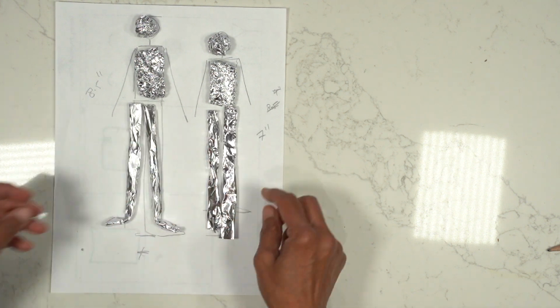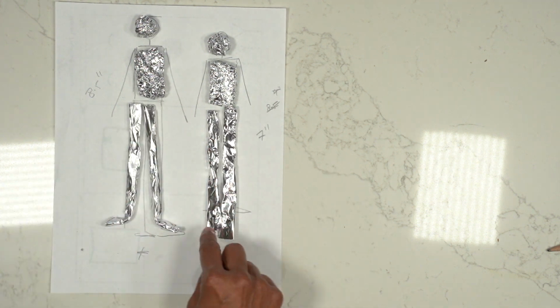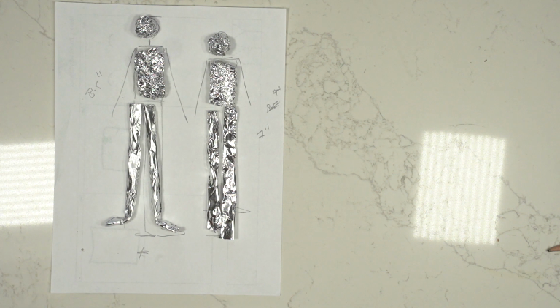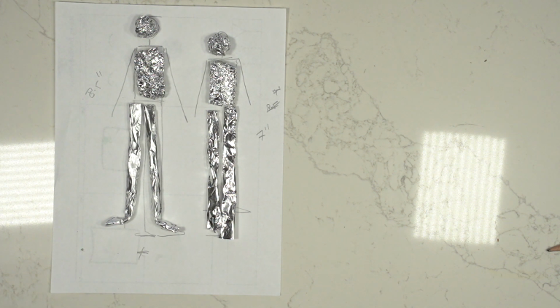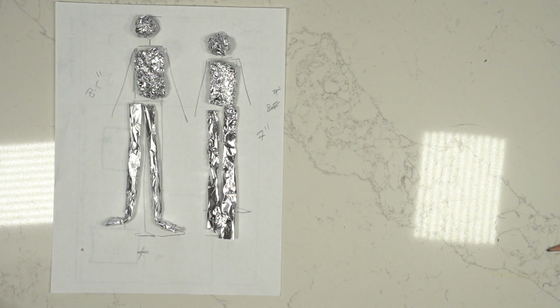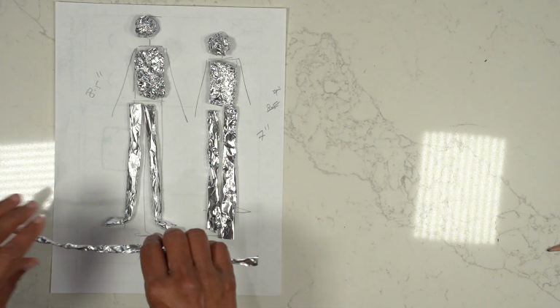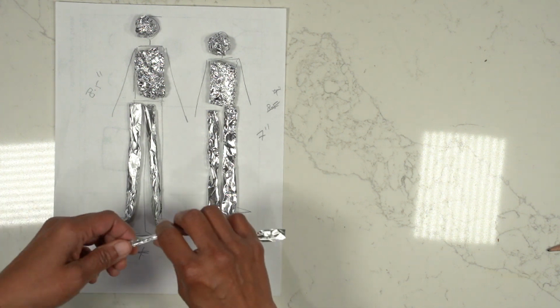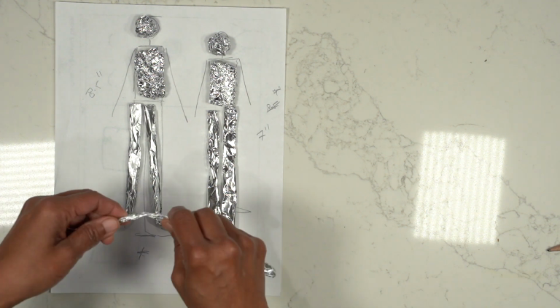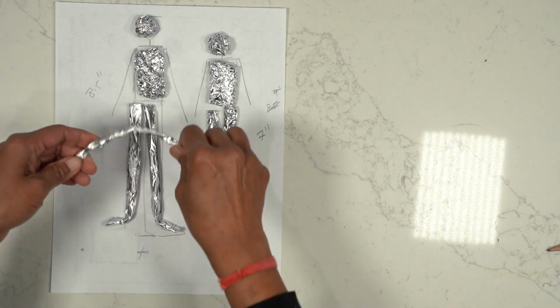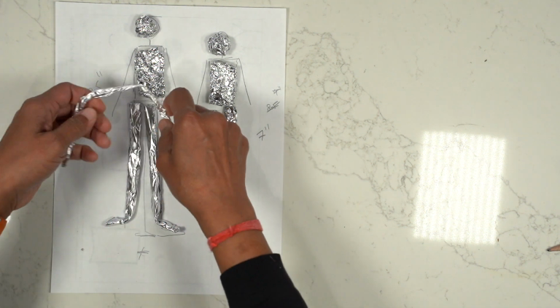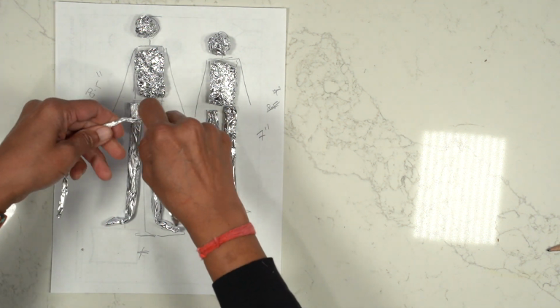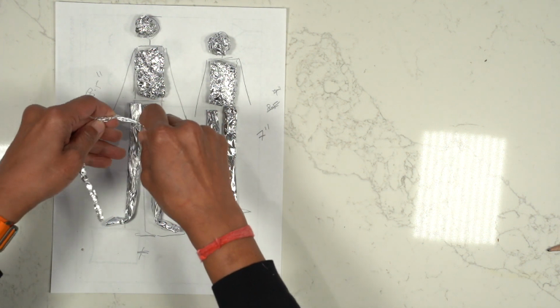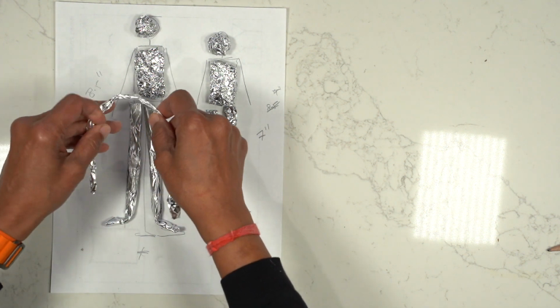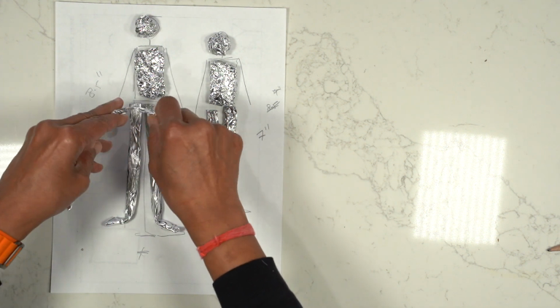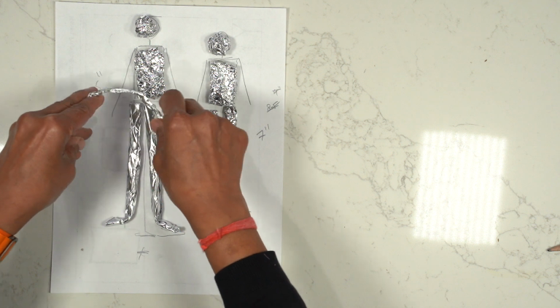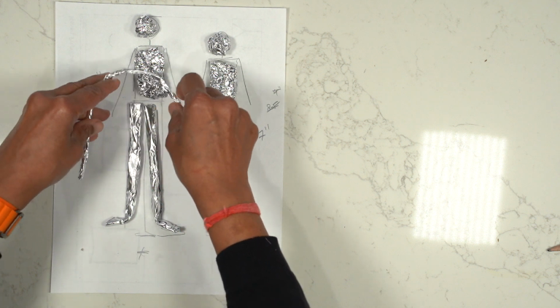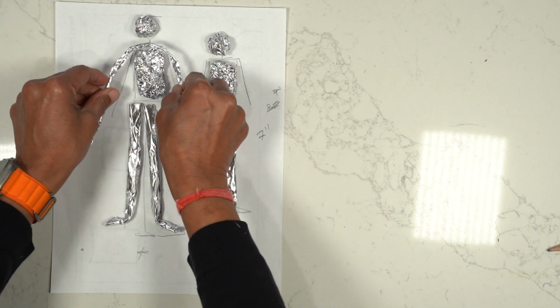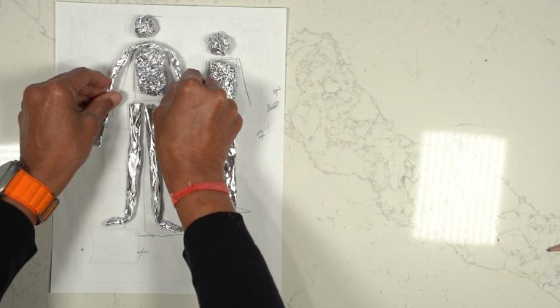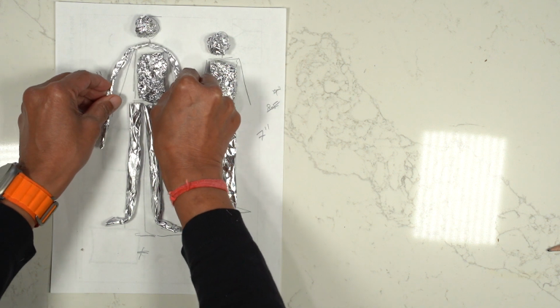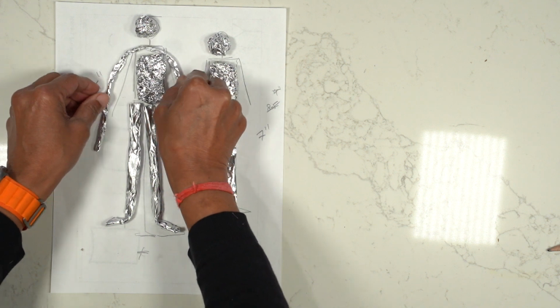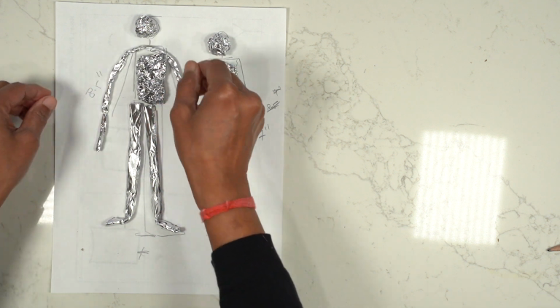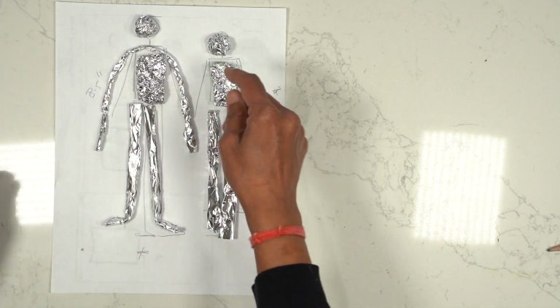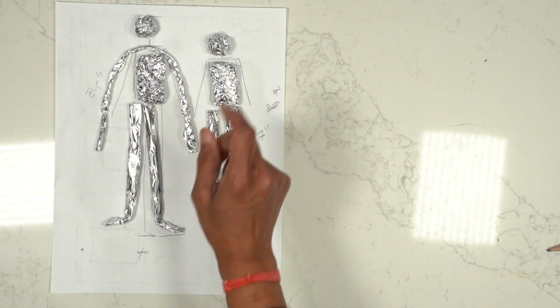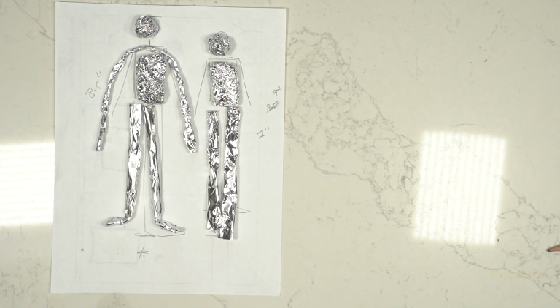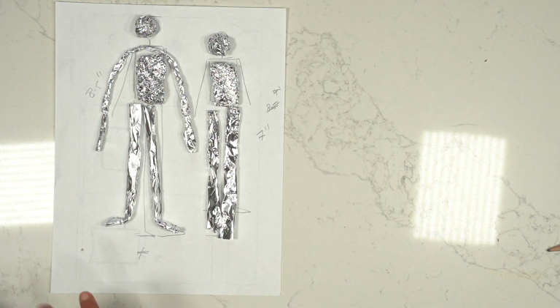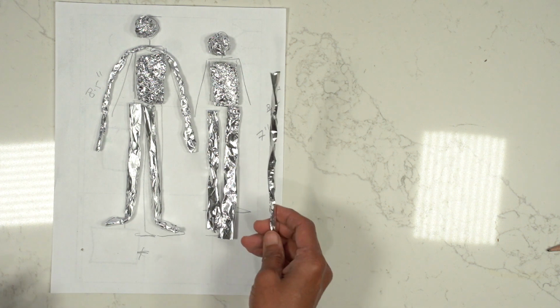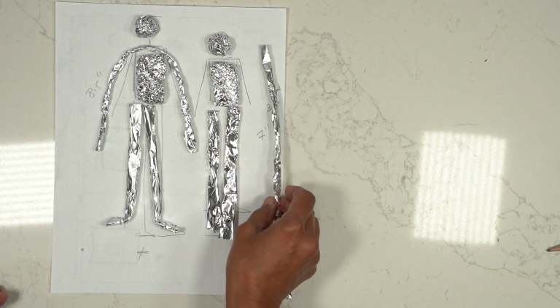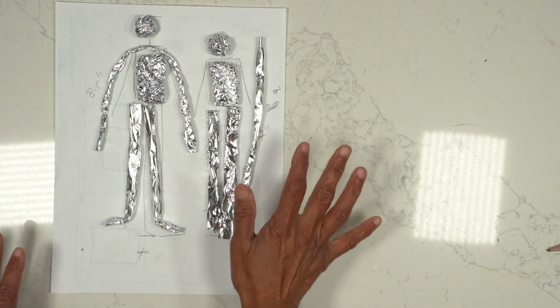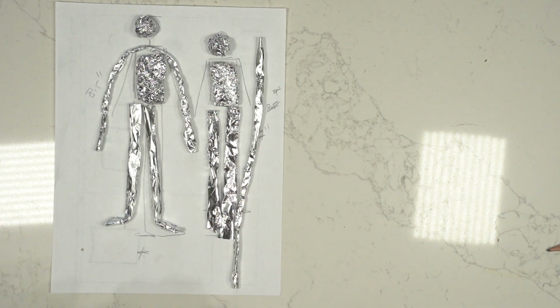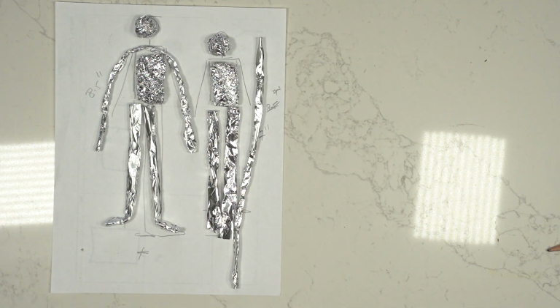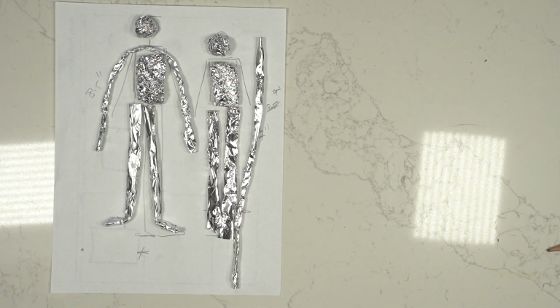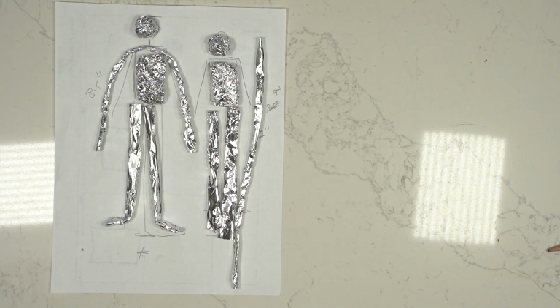I can cut that off — this would be for my arms, and I like to have them longer than shorter. That's my arm, and then the other one. For this one, armatures.